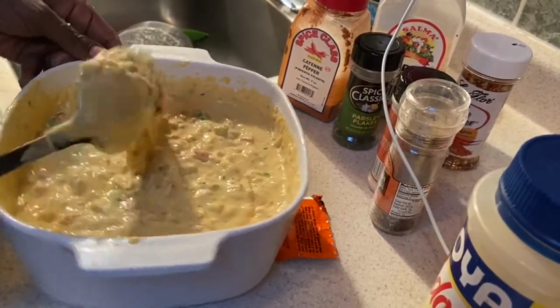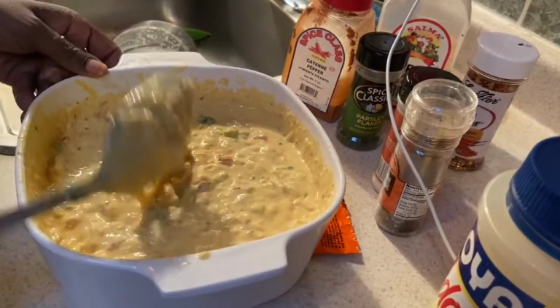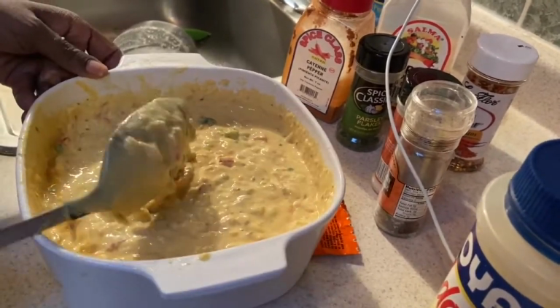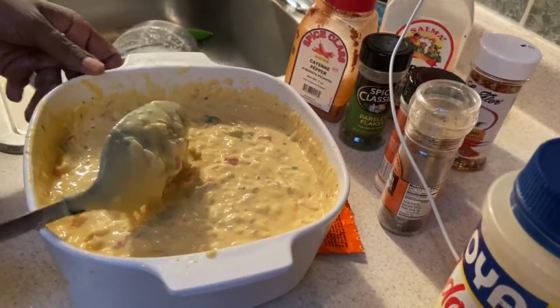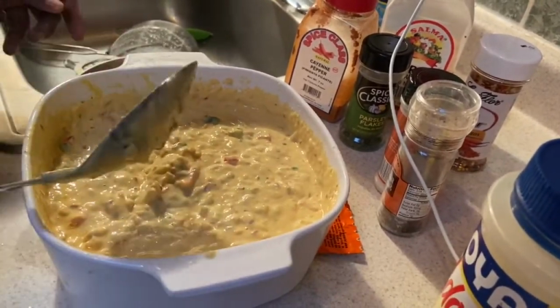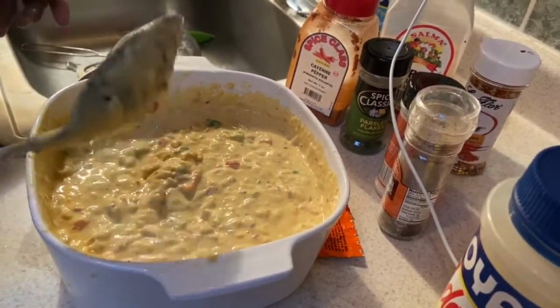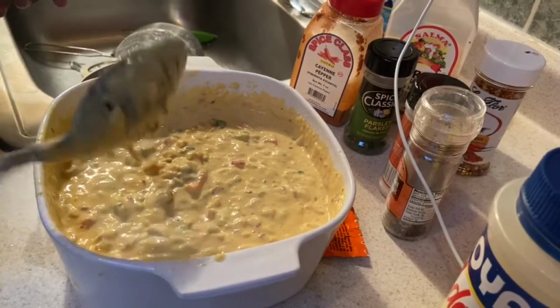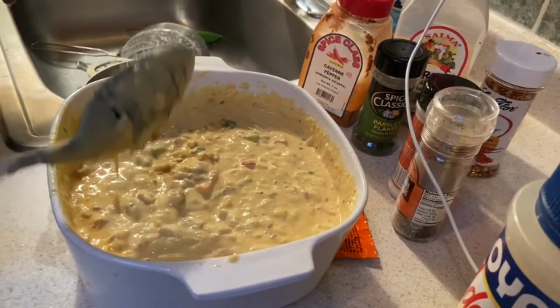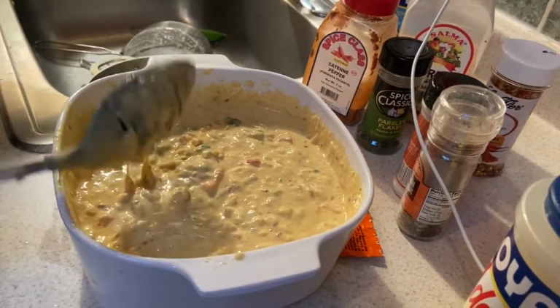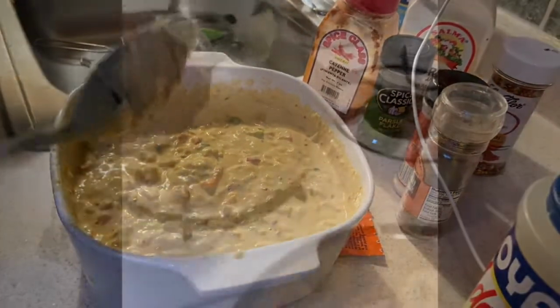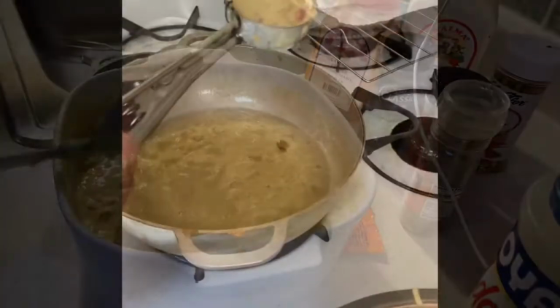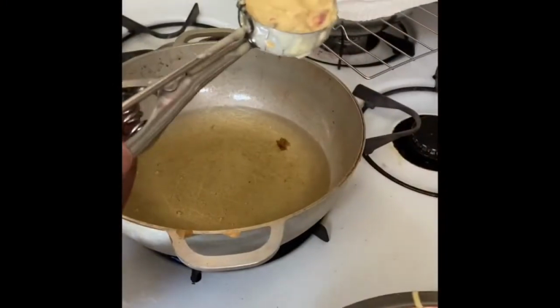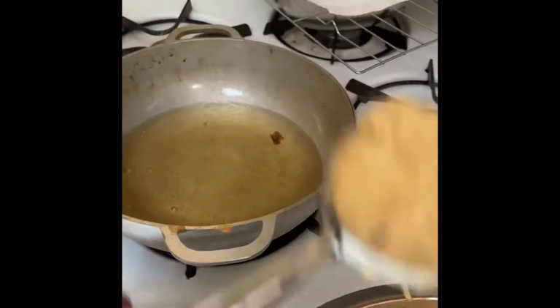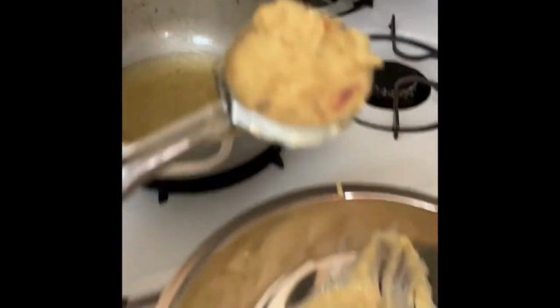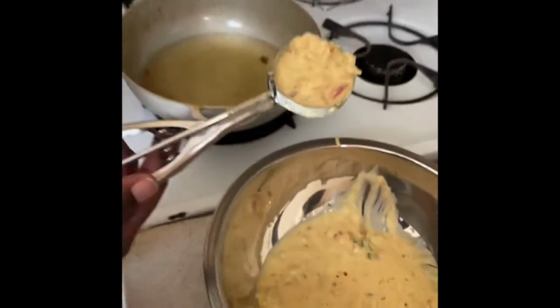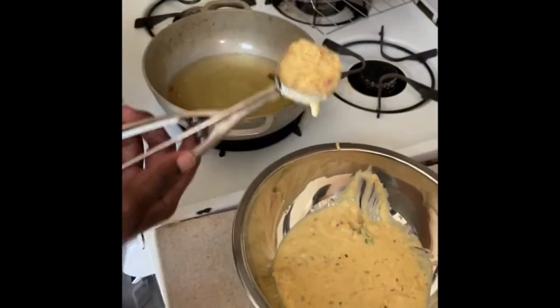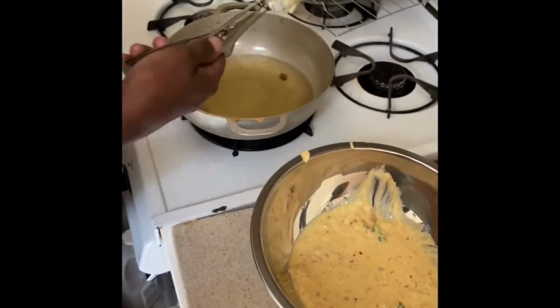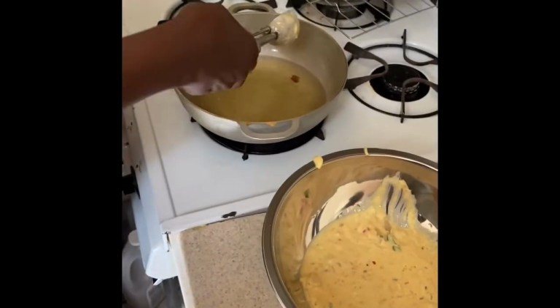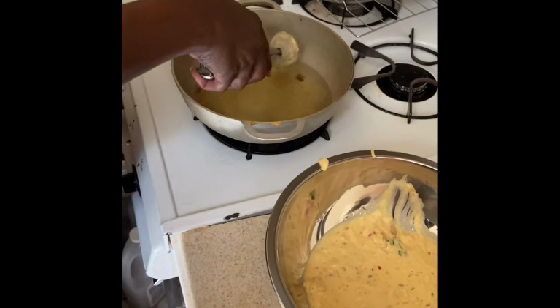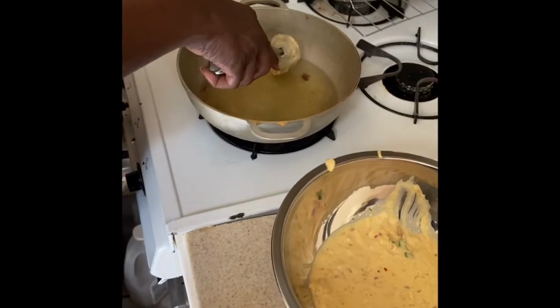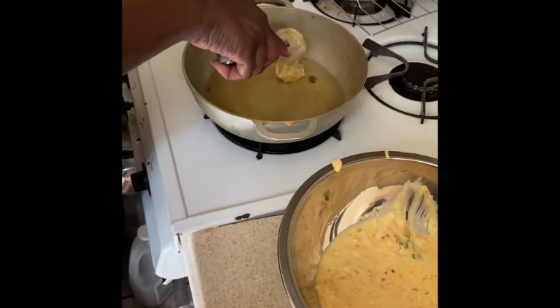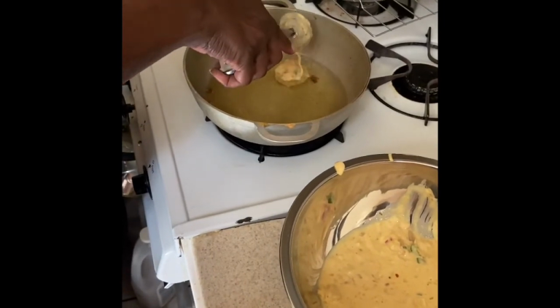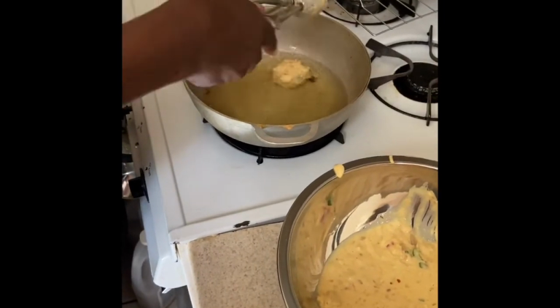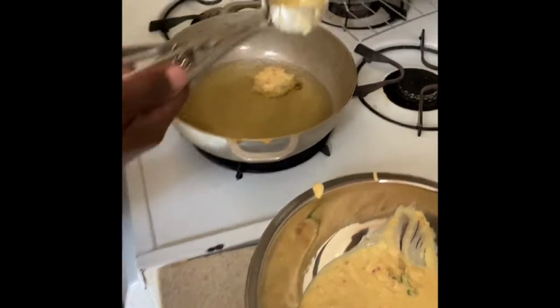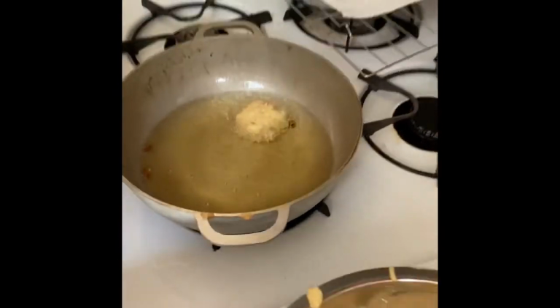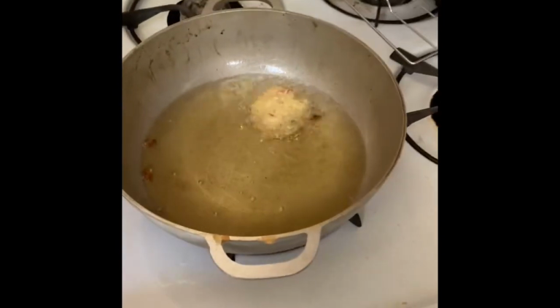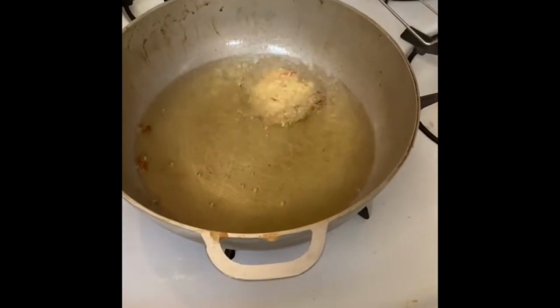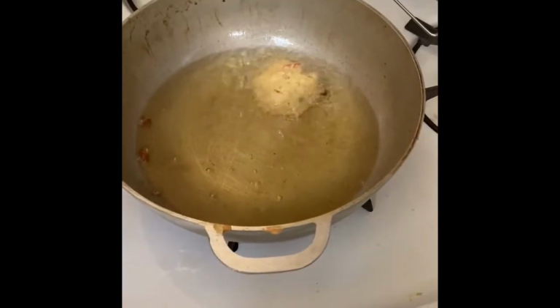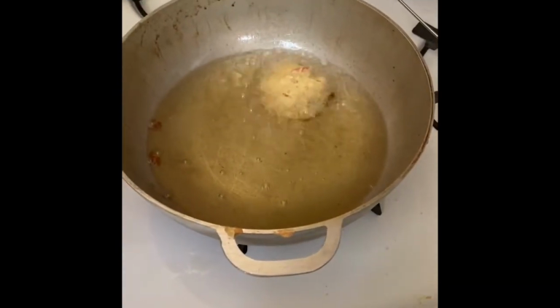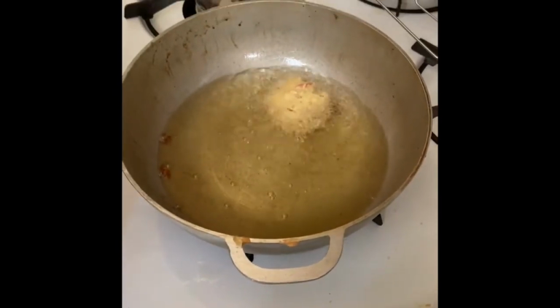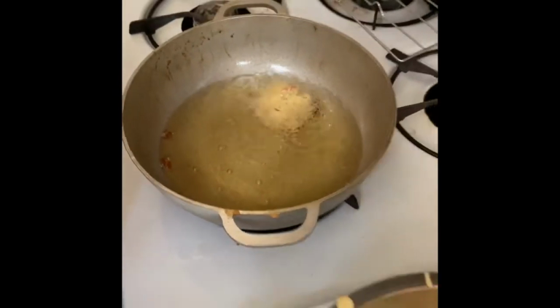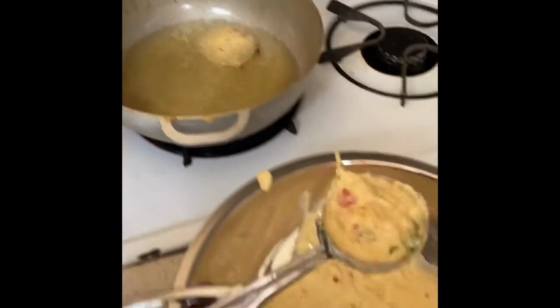I'm going to let it sit for a little while and then fry up a little bit. What I'm going to do is use the ice cream scooper and drop it in here. Hear that sizzle? That sizzle — that's what you want to hear.